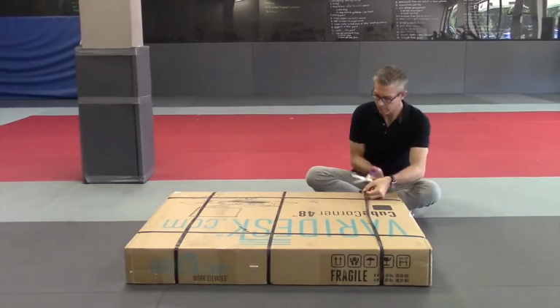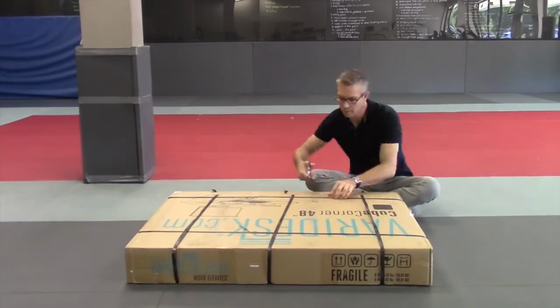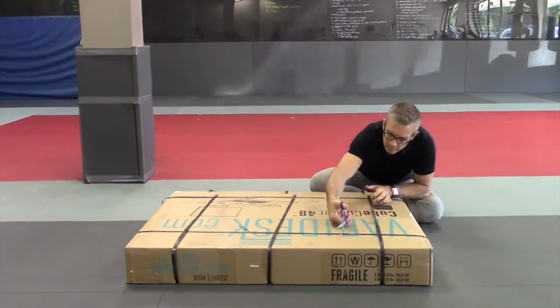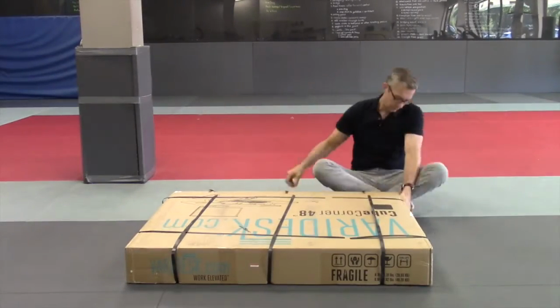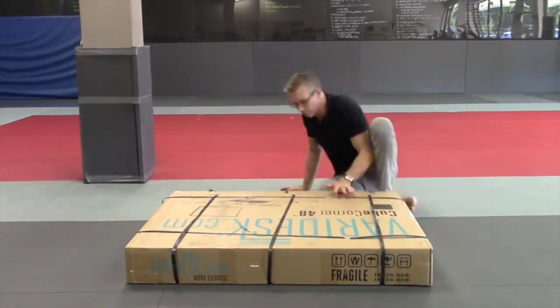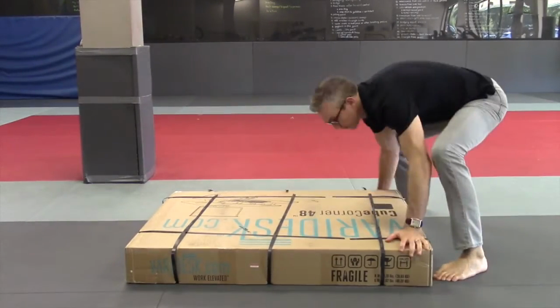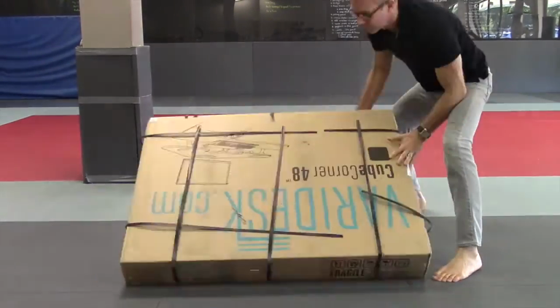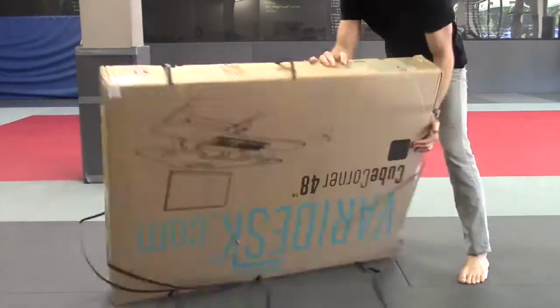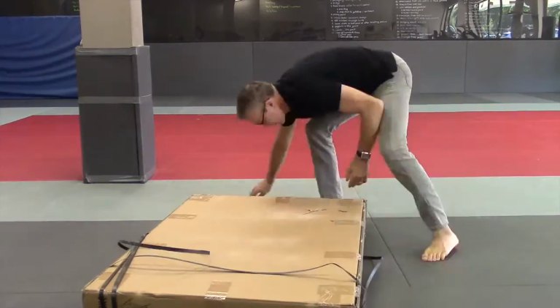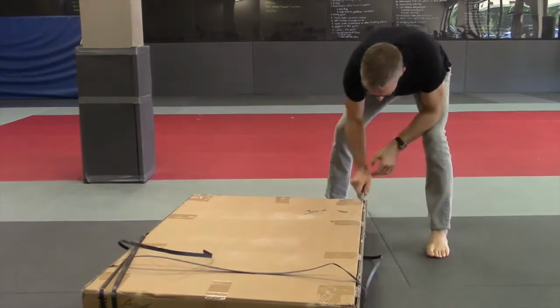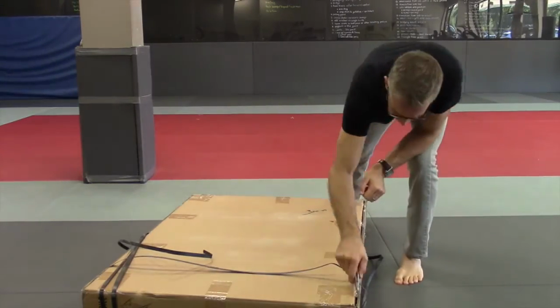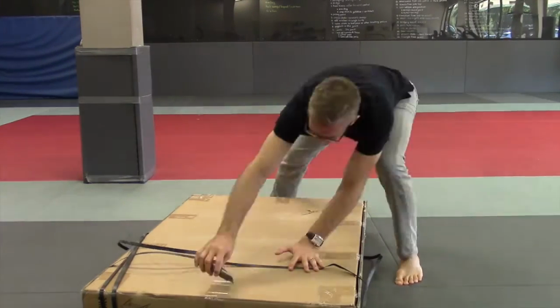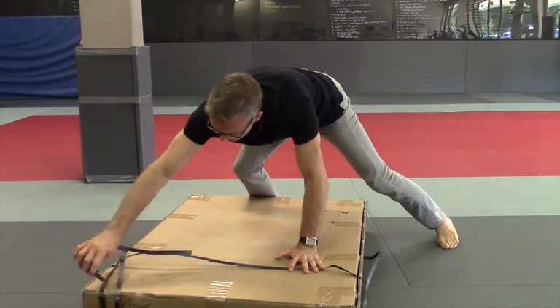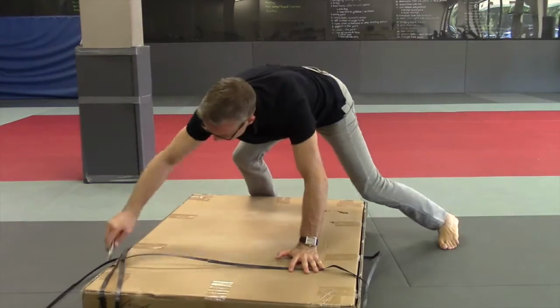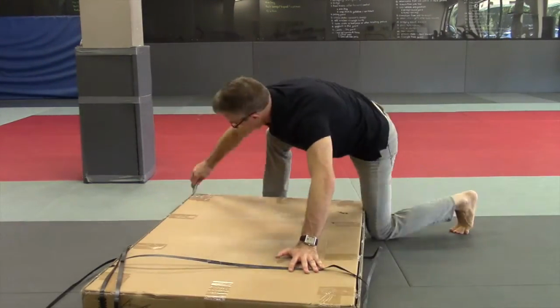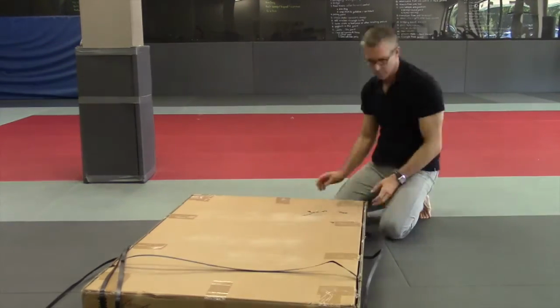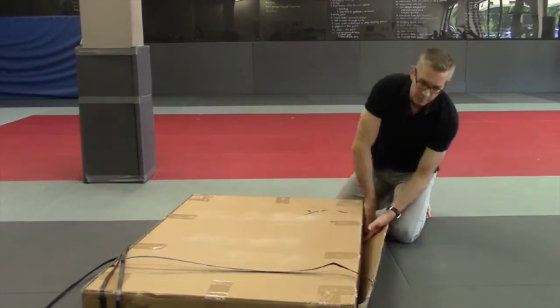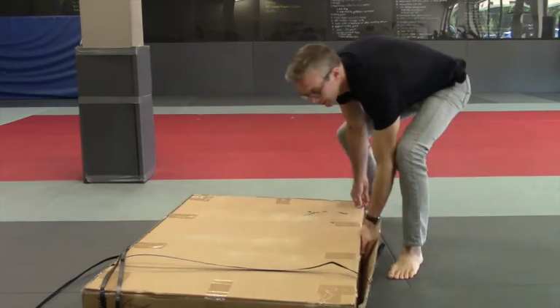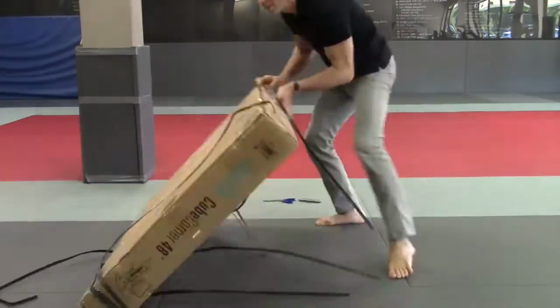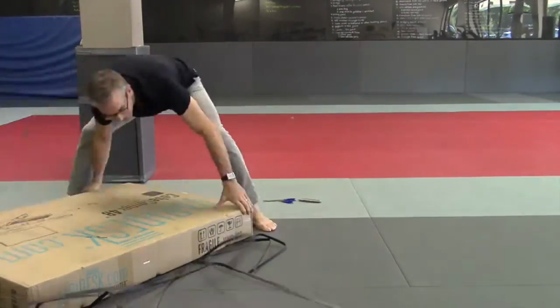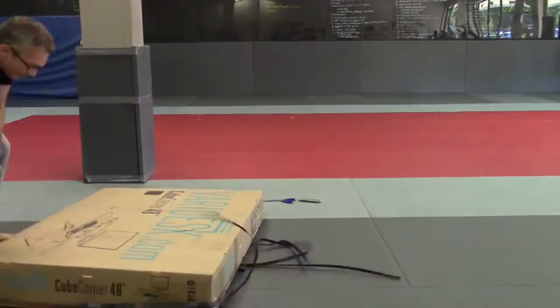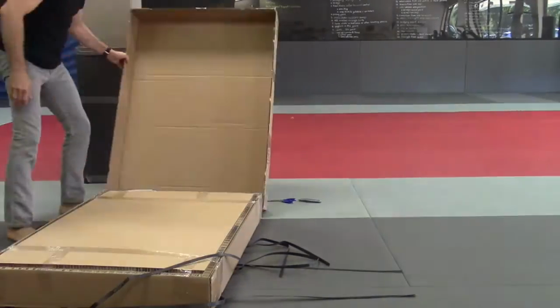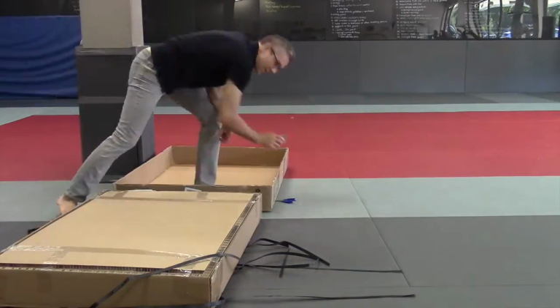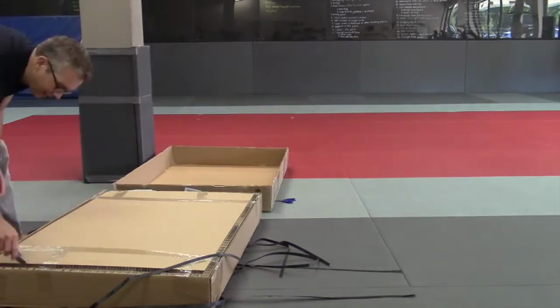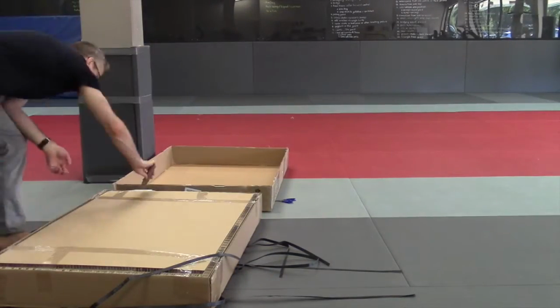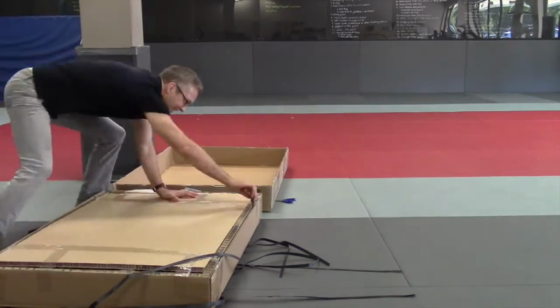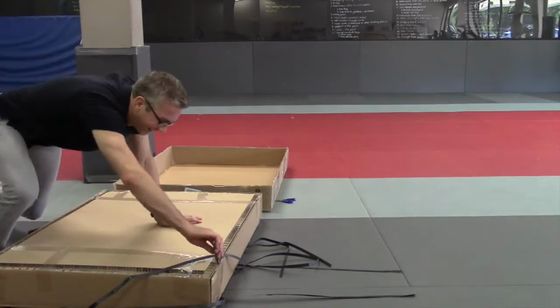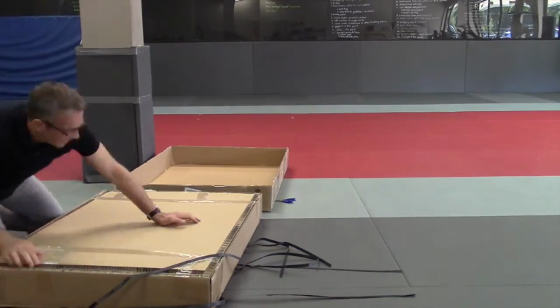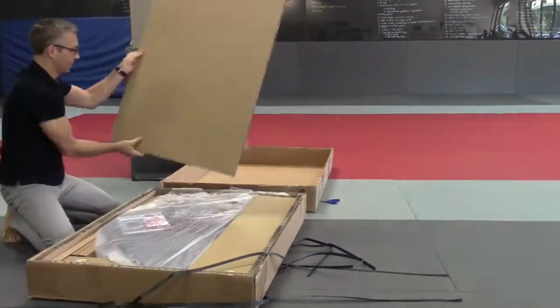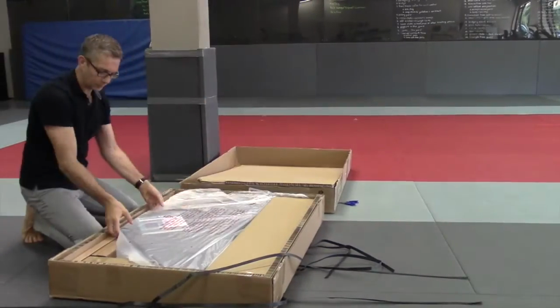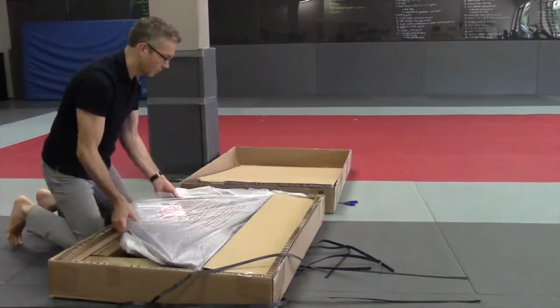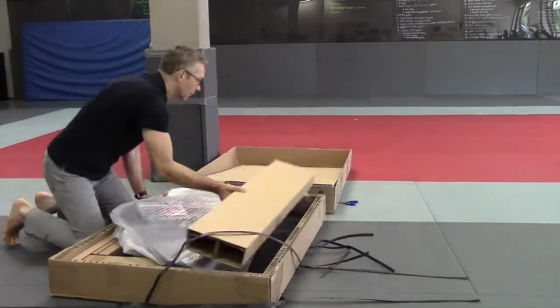All Vari-Desk desks come pre-assembled, so there's no work that needs to be done other than take it out of the box and put it on the desk. The weight of the box is 88 pounds and the desk by itself is 63 pounds, so you'll probably need a second person to help you put it on your desk.